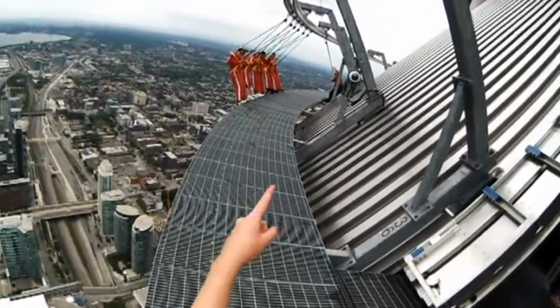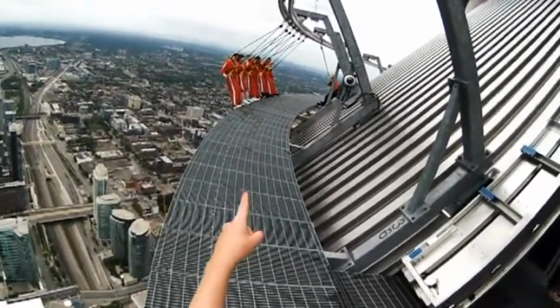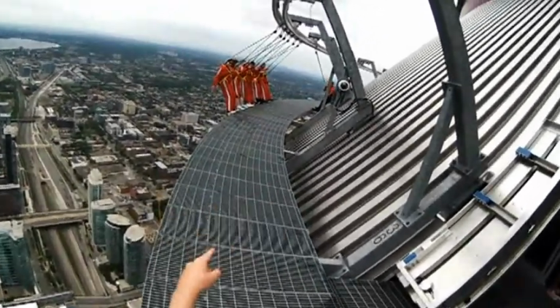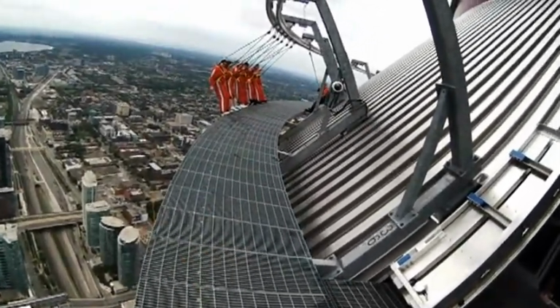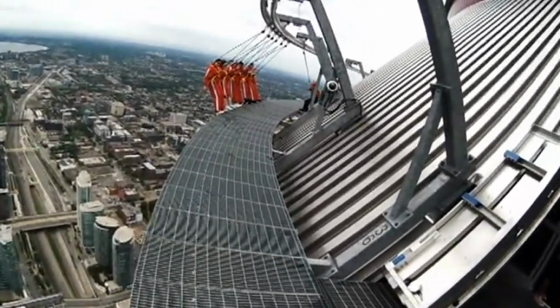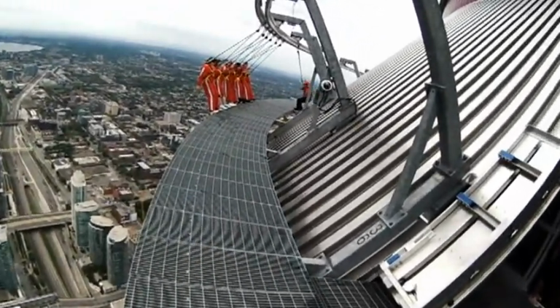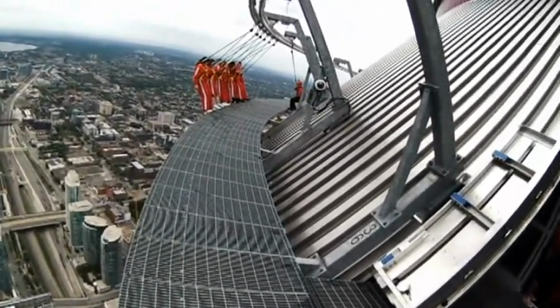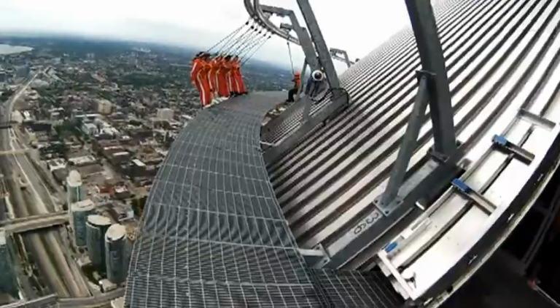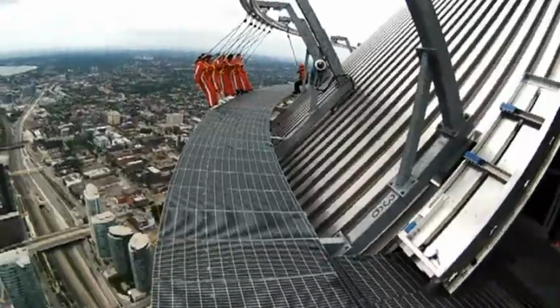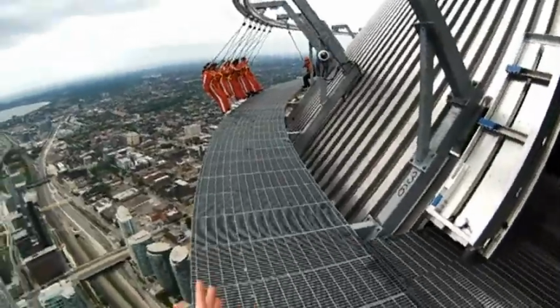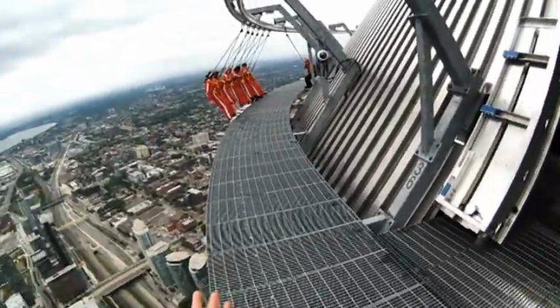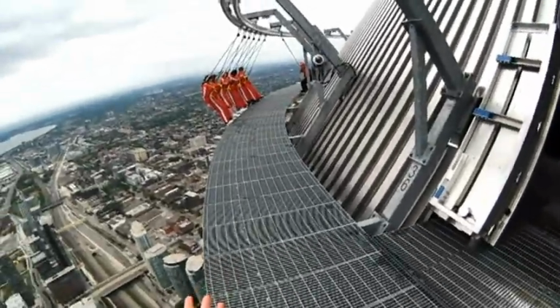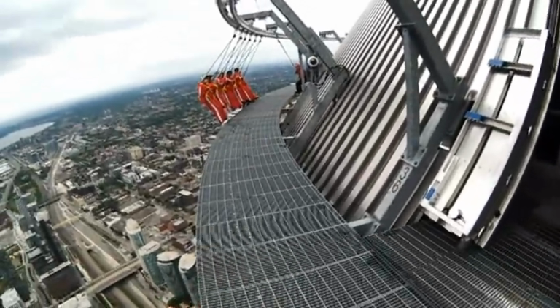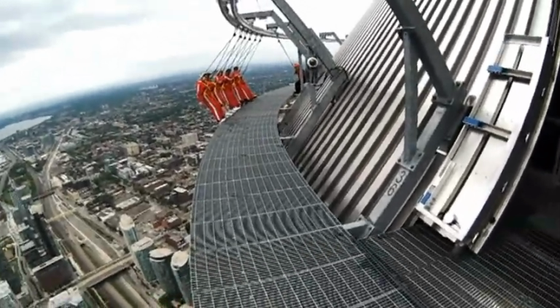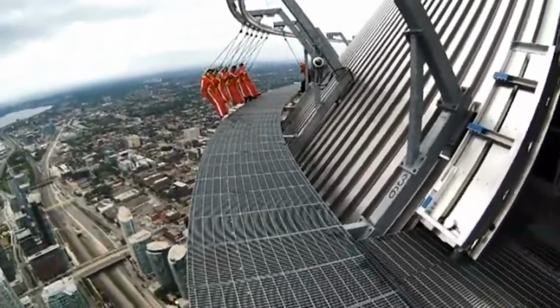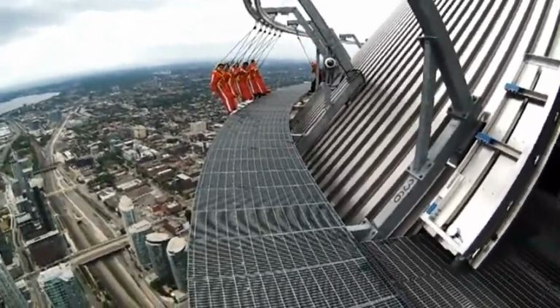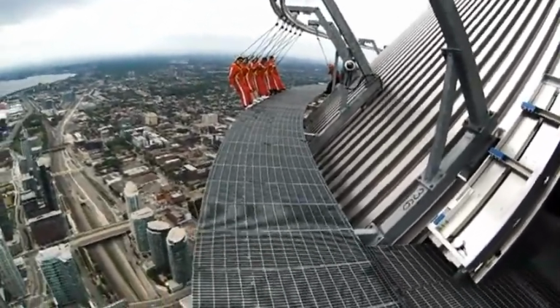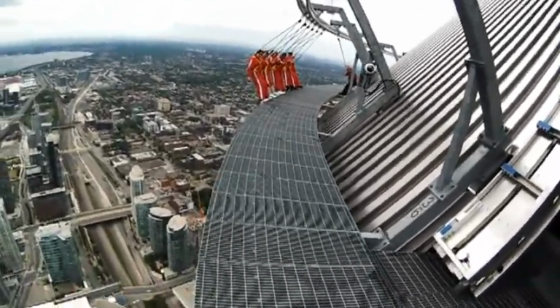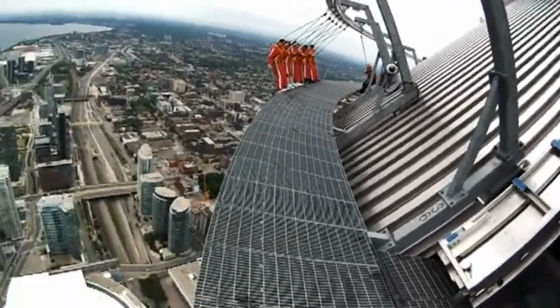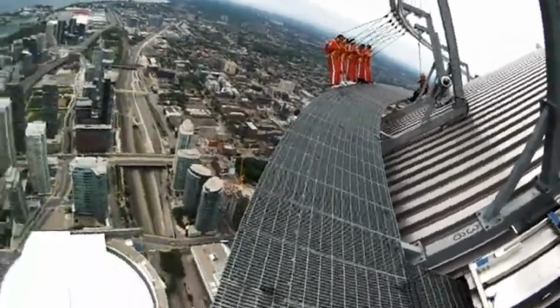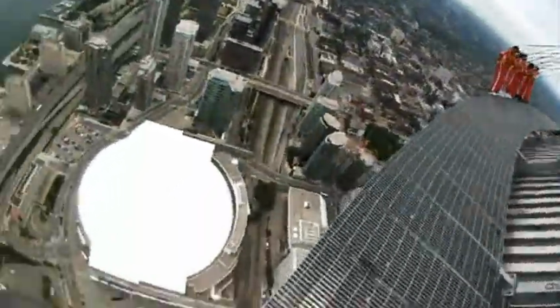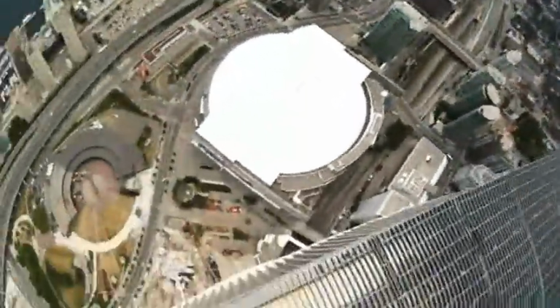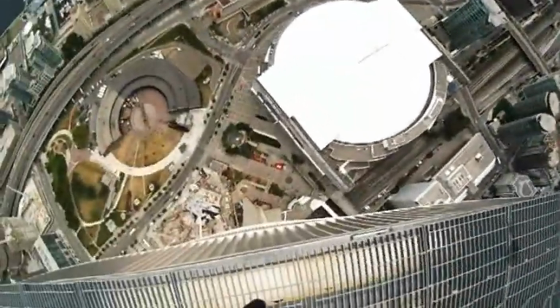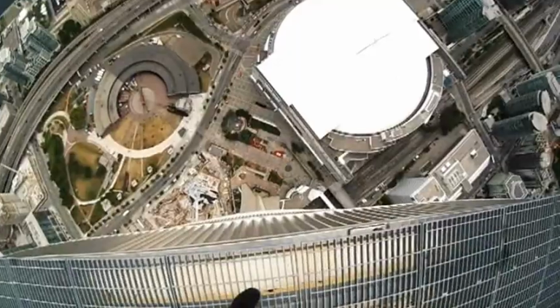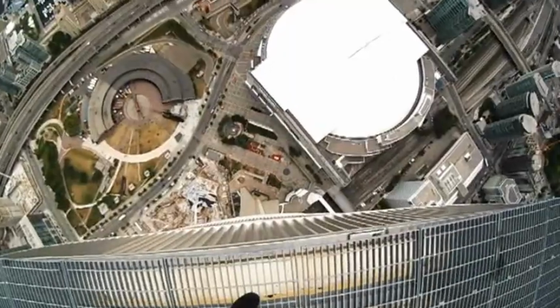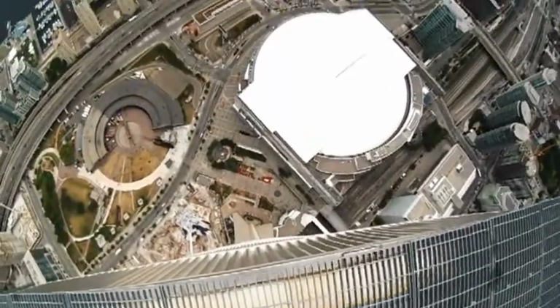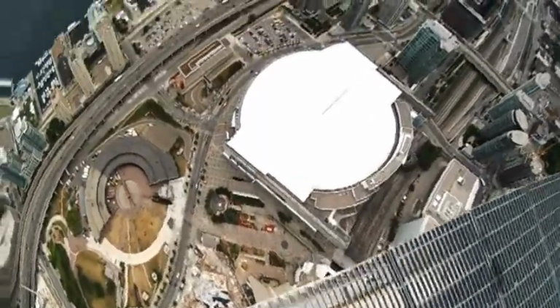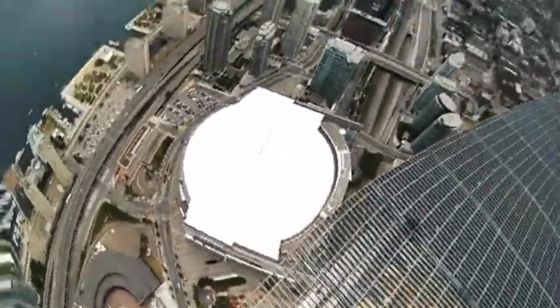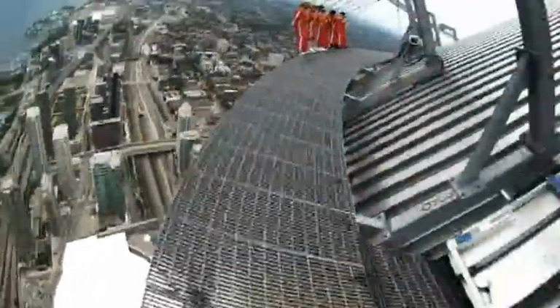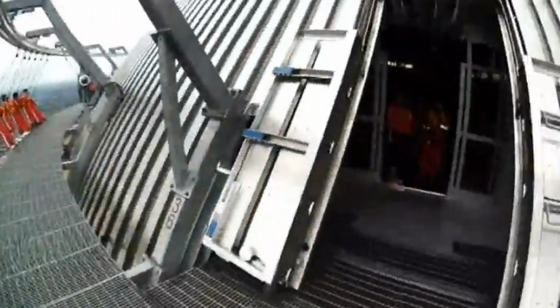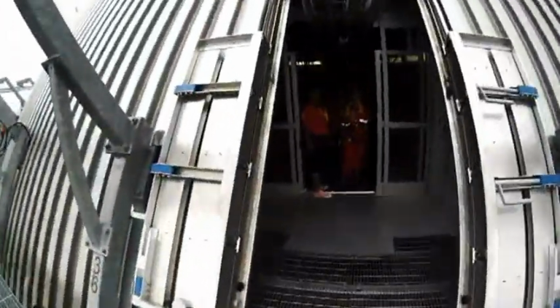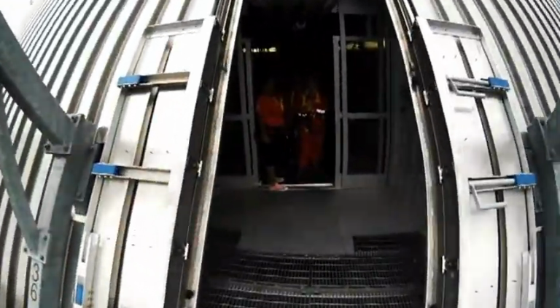Should they be doing that? Yeah, I think so. It's probably kind of safe, yeah? Kind of. Whoa! Oh, man. We're really high up.